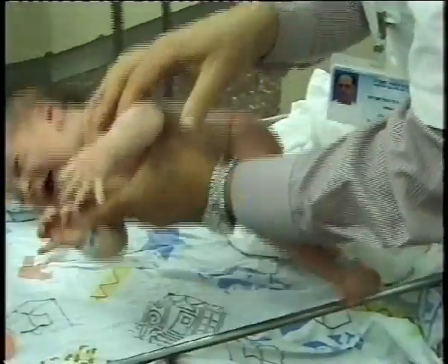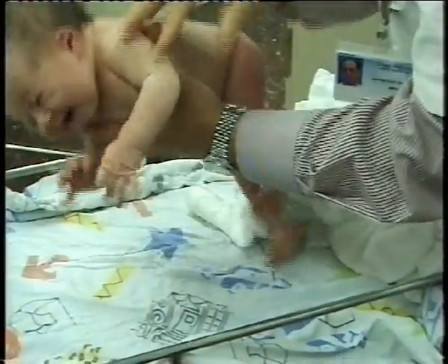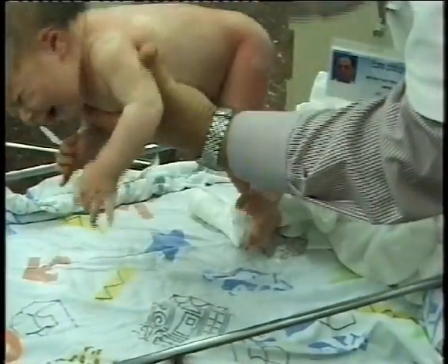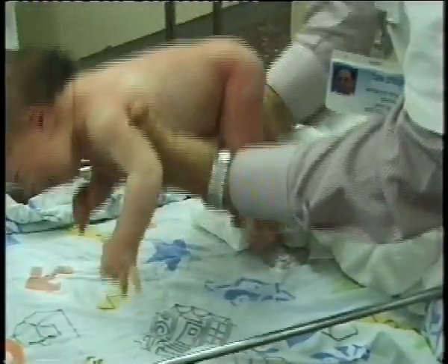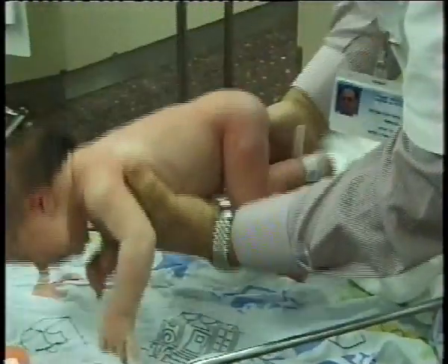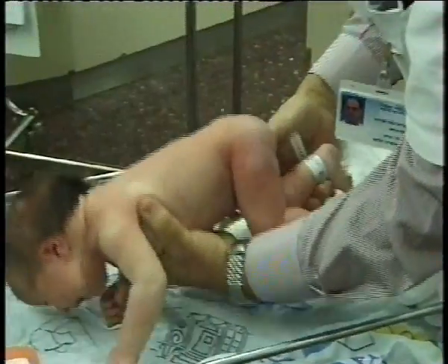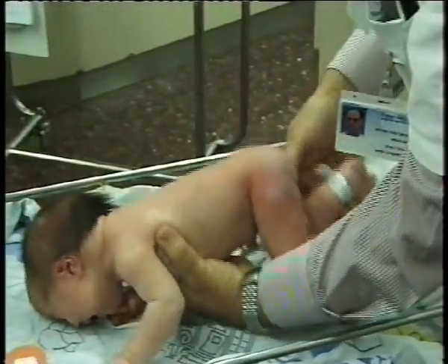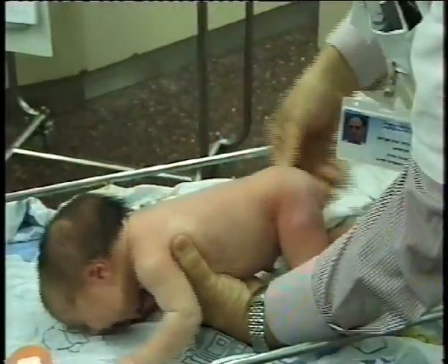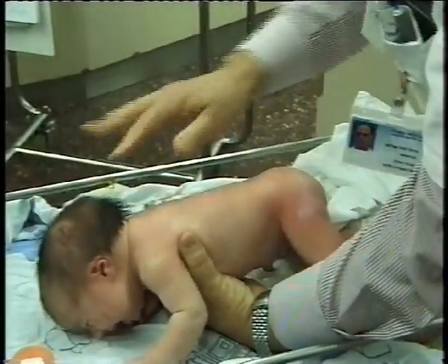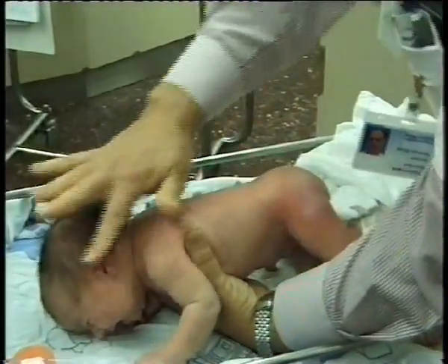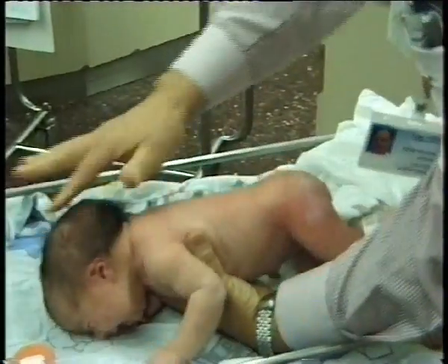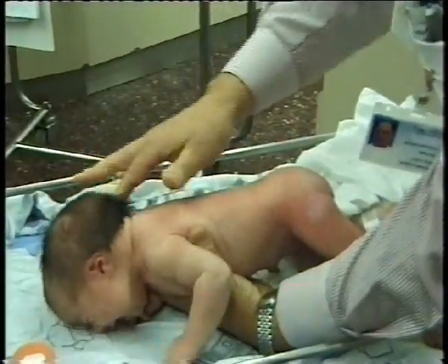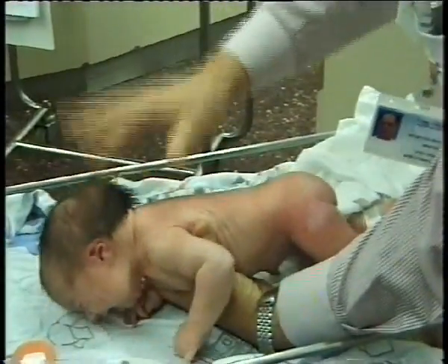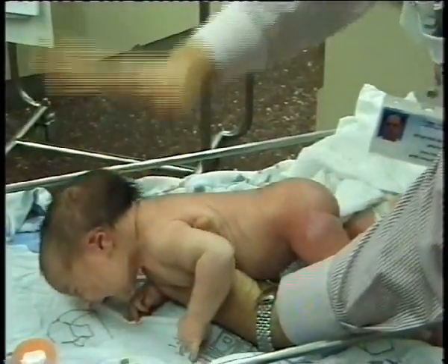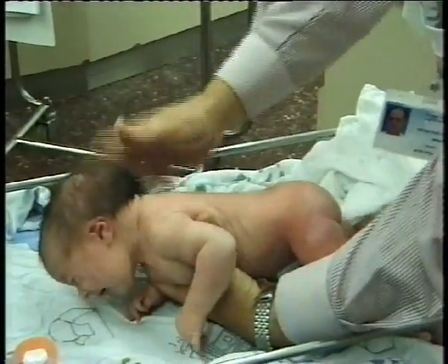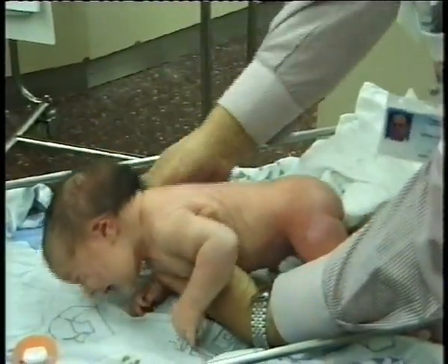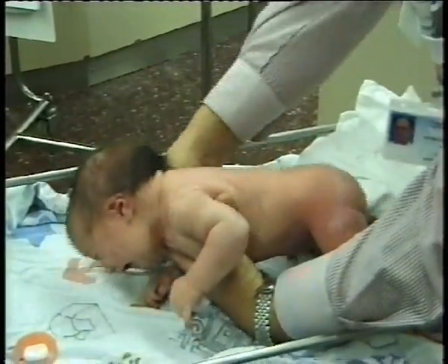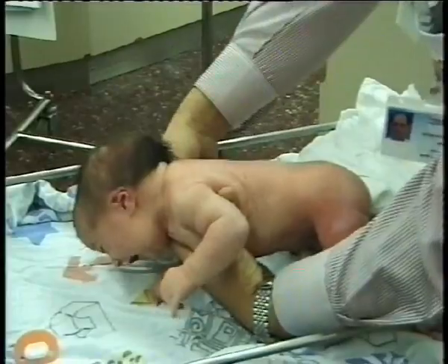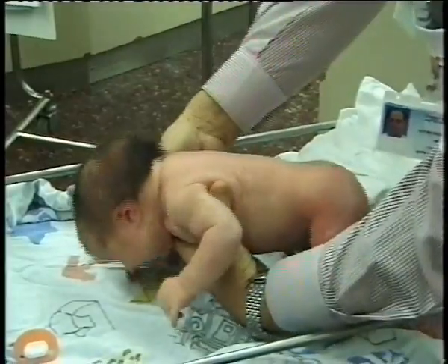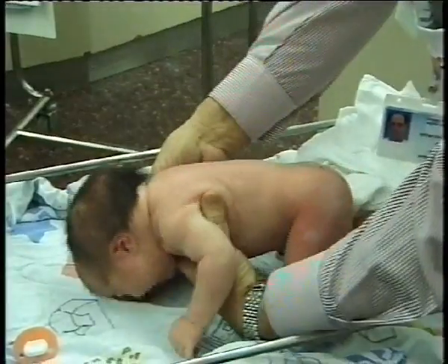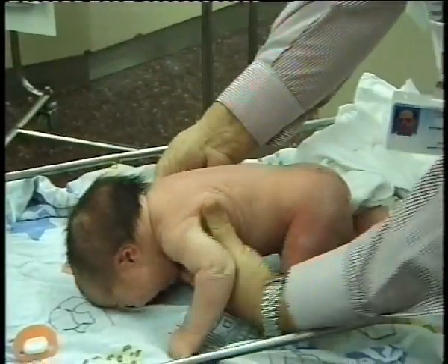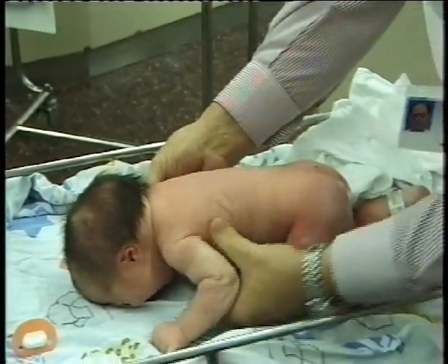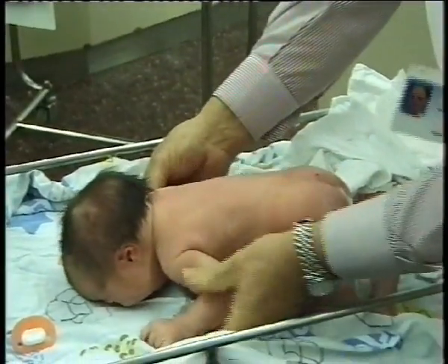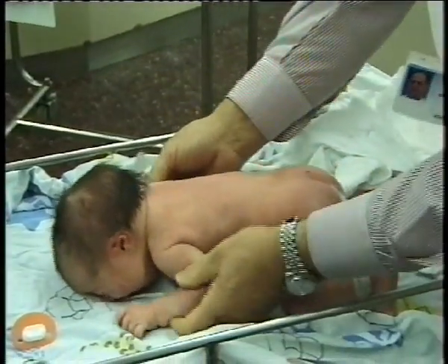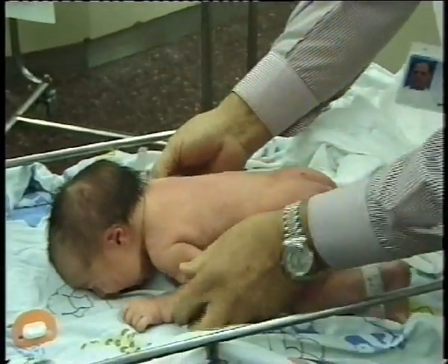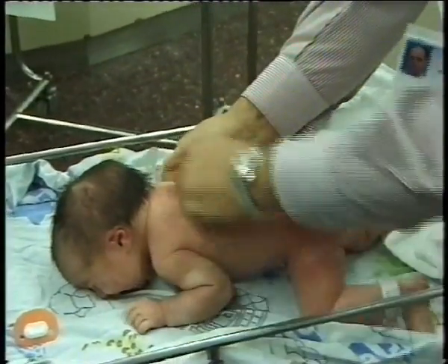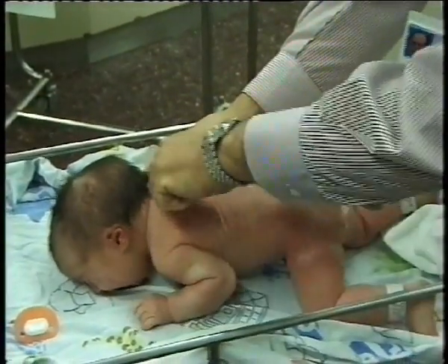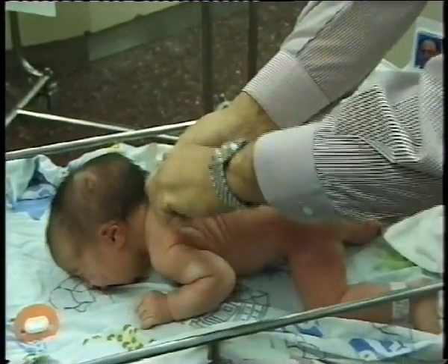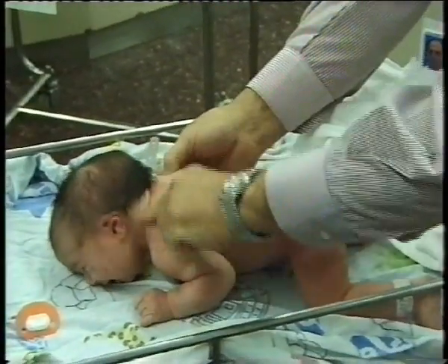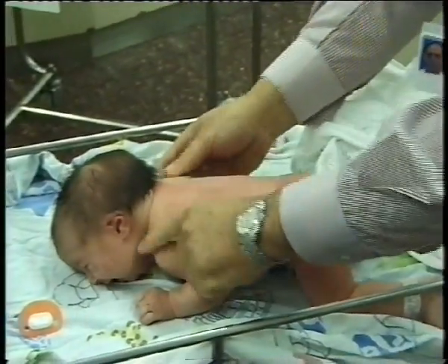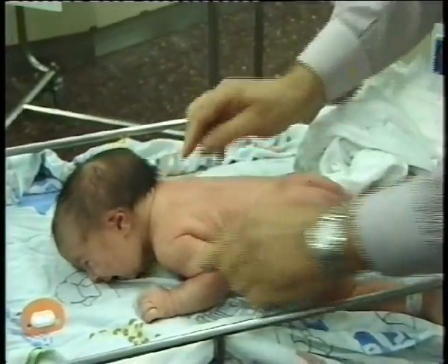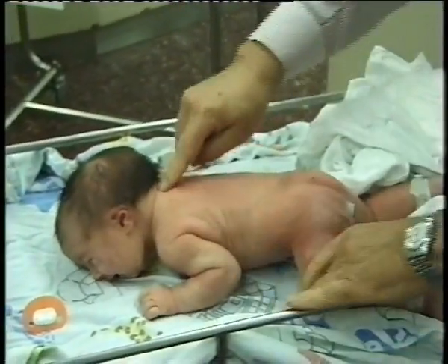Now, turn the baby and look at the outer contour of the head, look for a short neck, palpate the spine and note the scapulae.